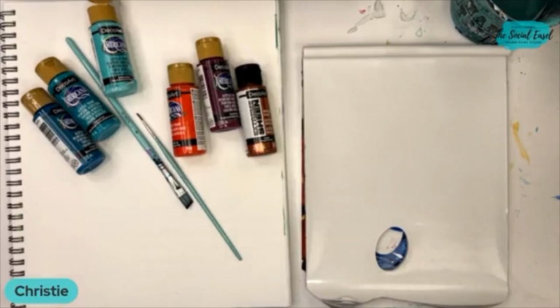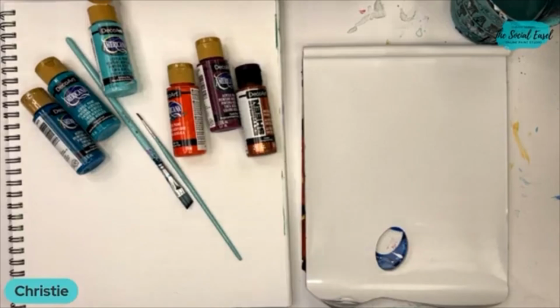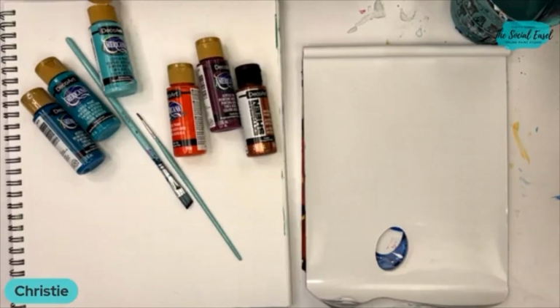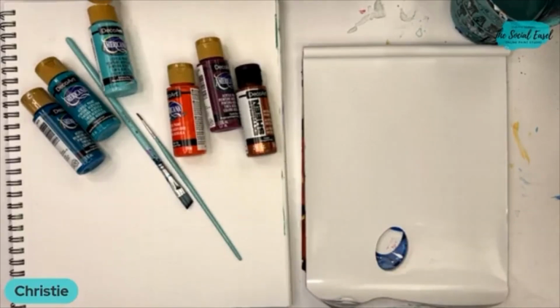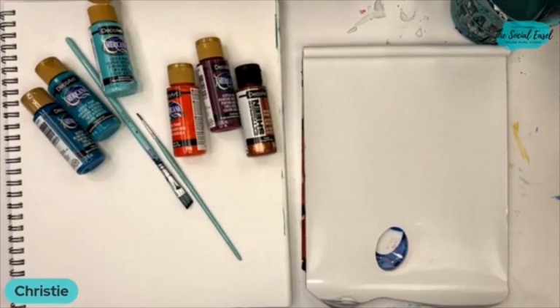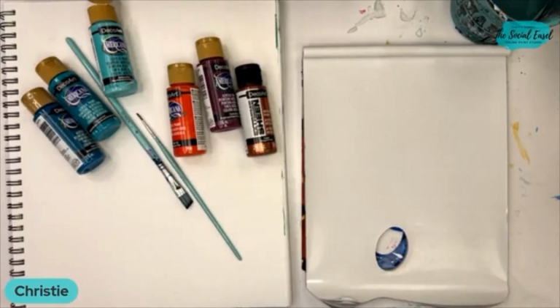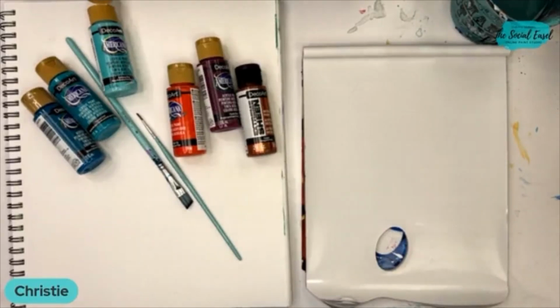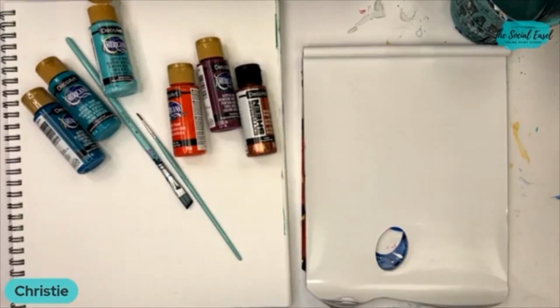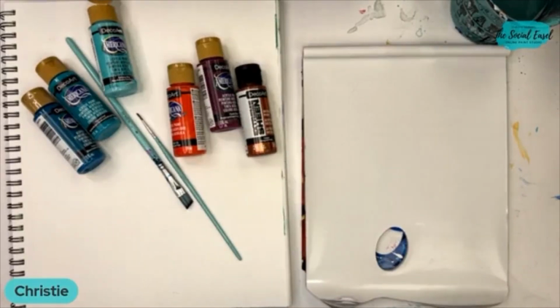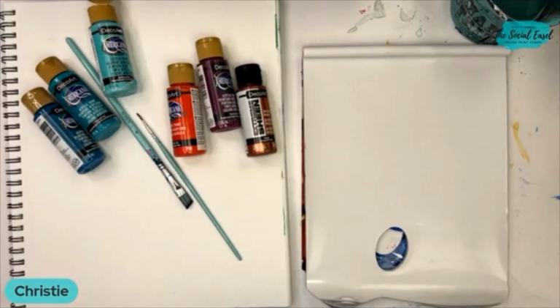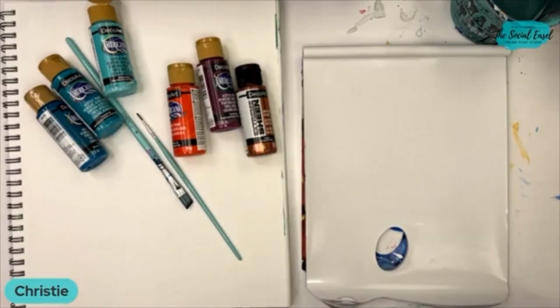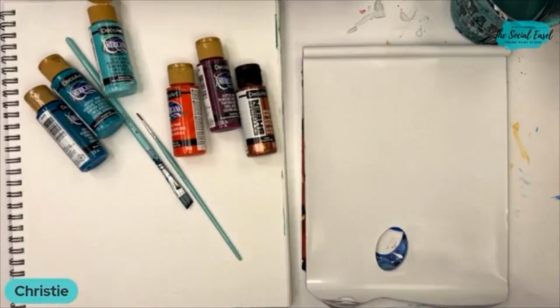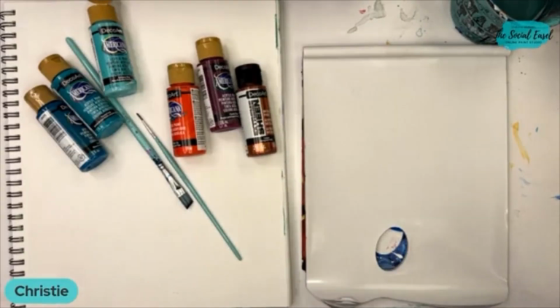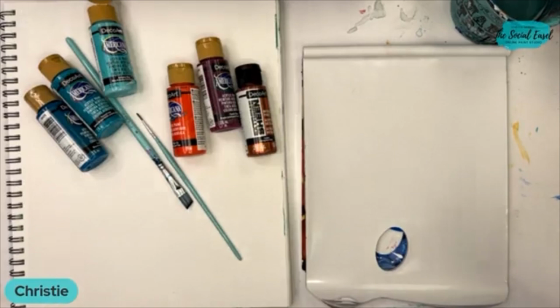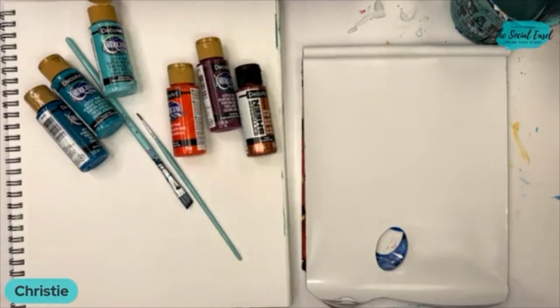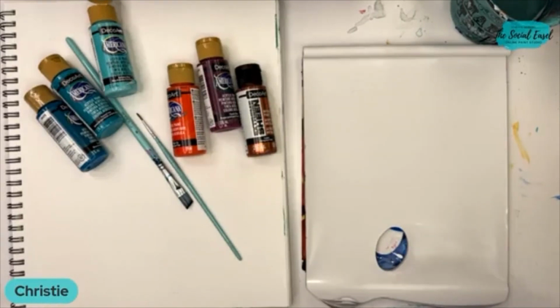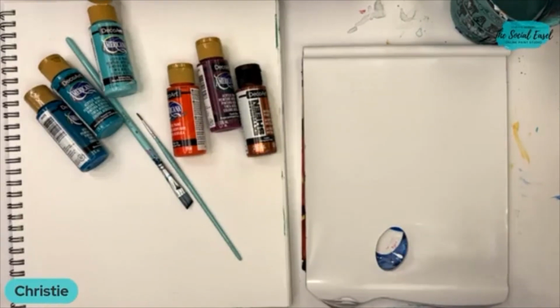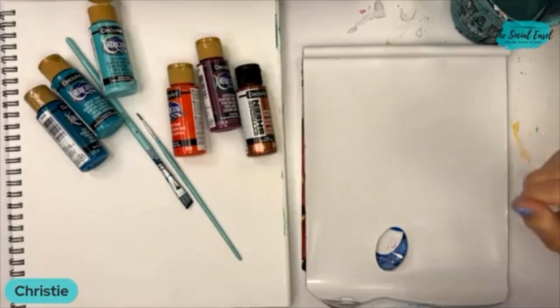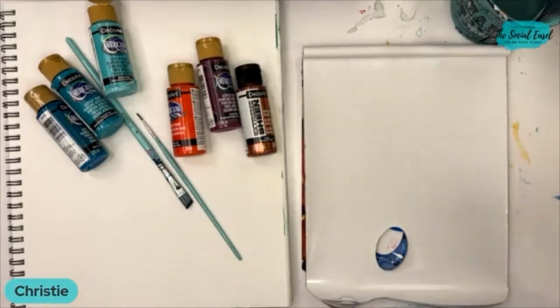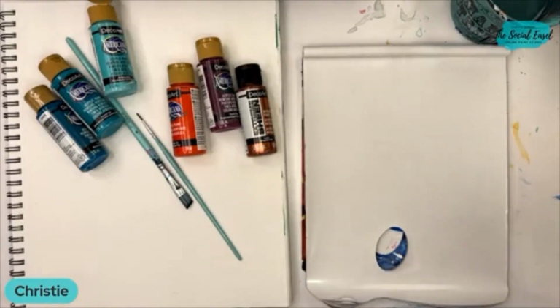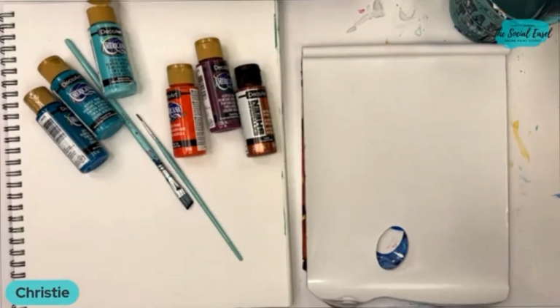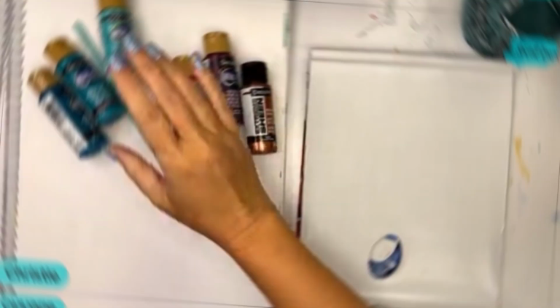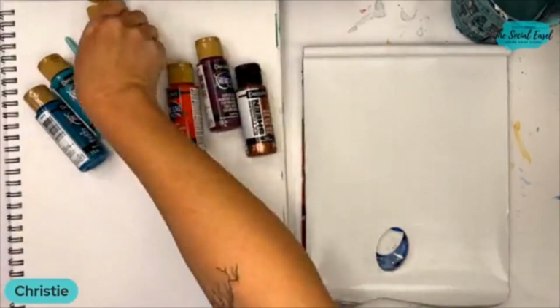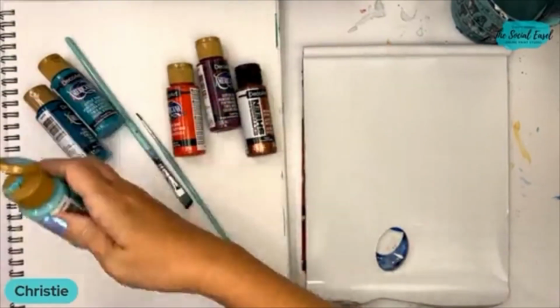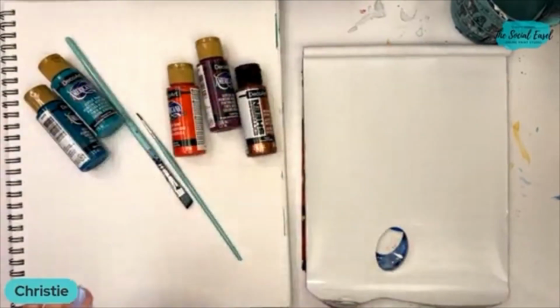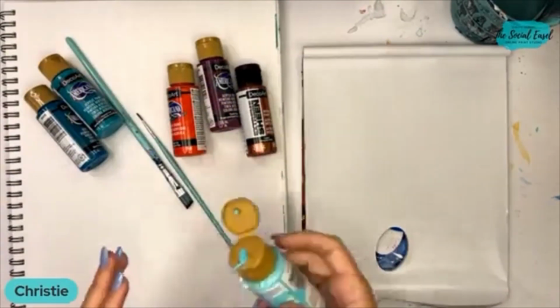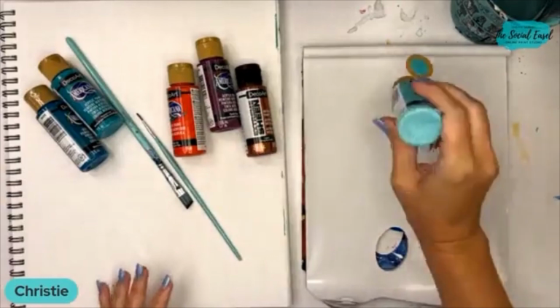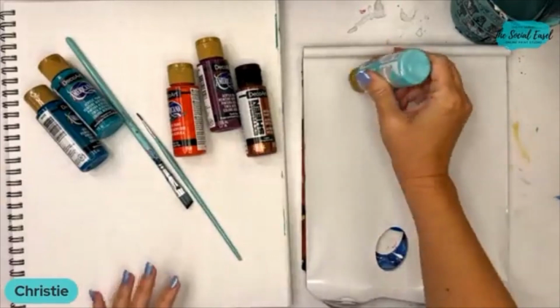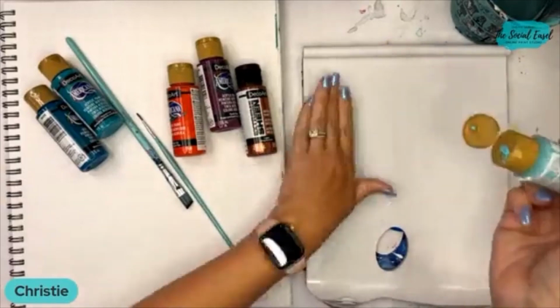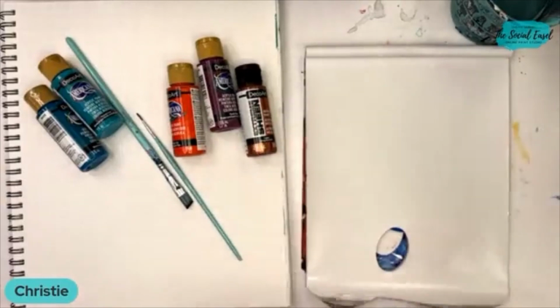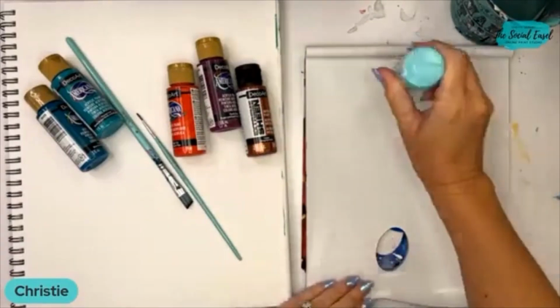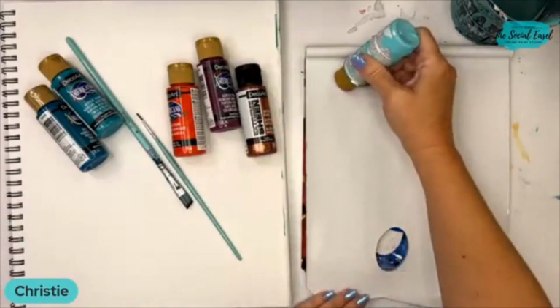Hey everybody, it is Christy with The Social Easel. I am going to talk to you a little bit about what we are going to learn today. I'm going to start putting some of my colors on my palette.